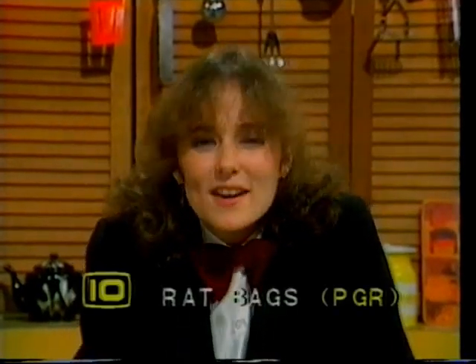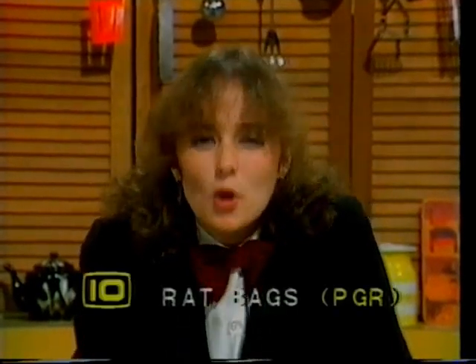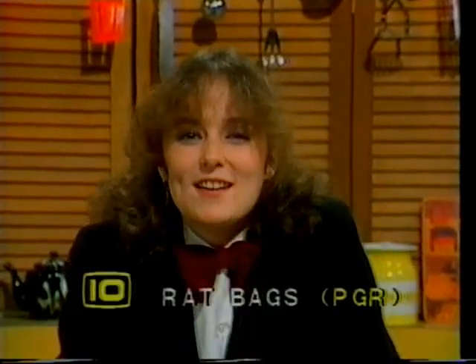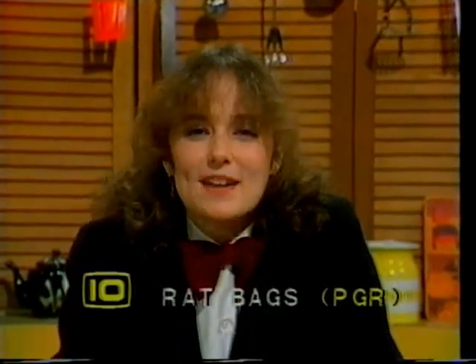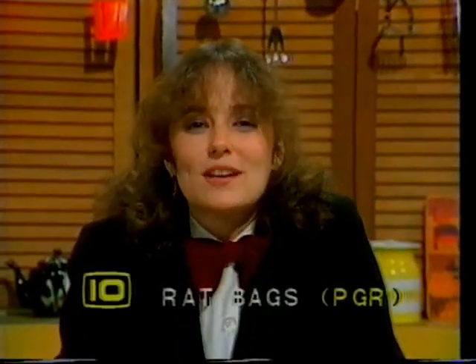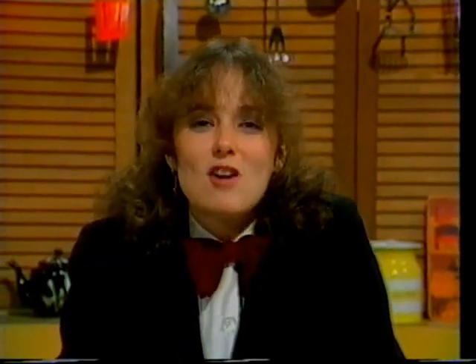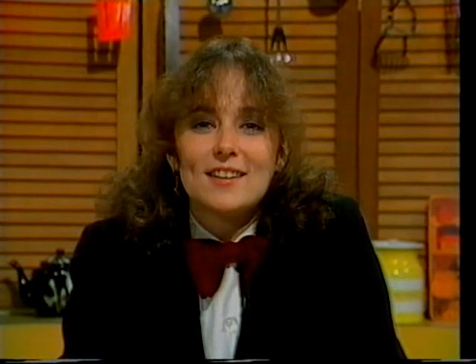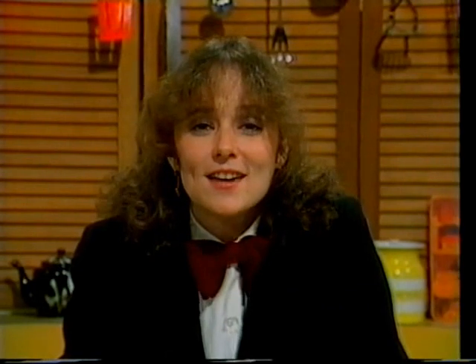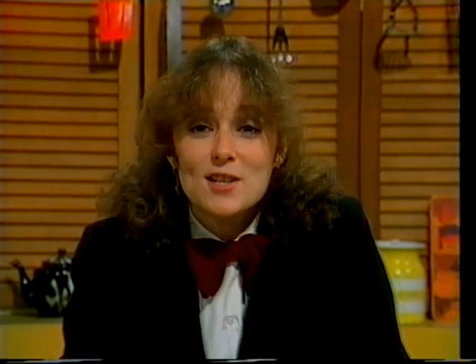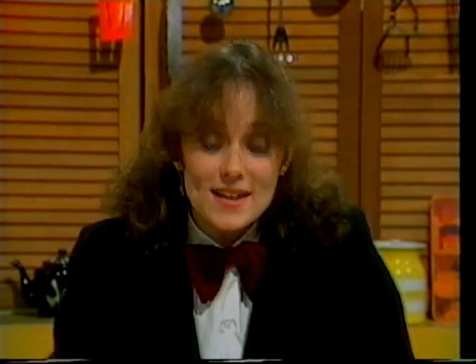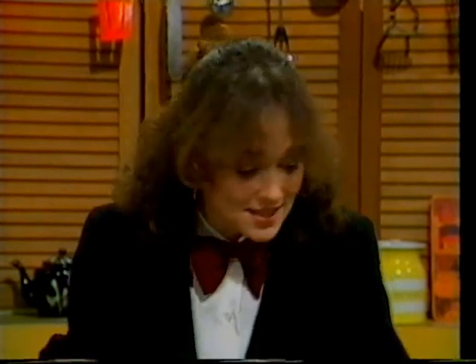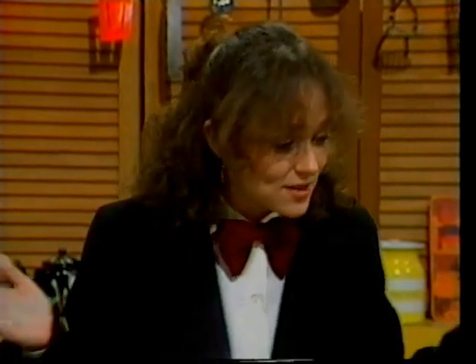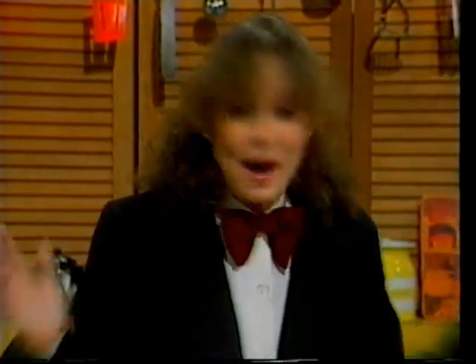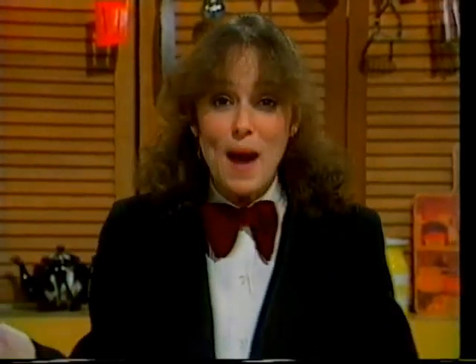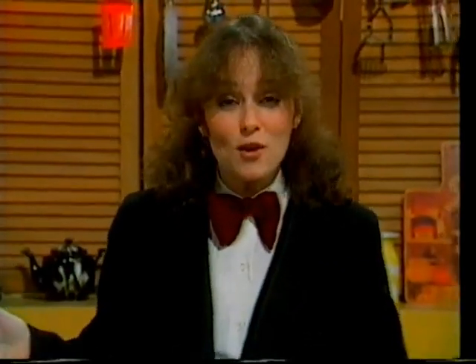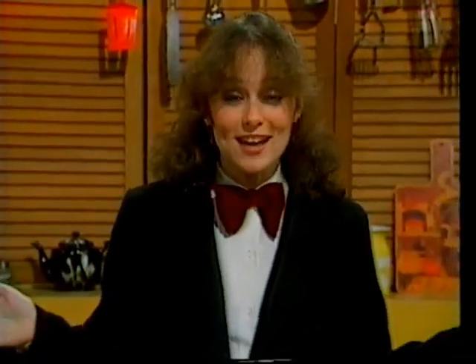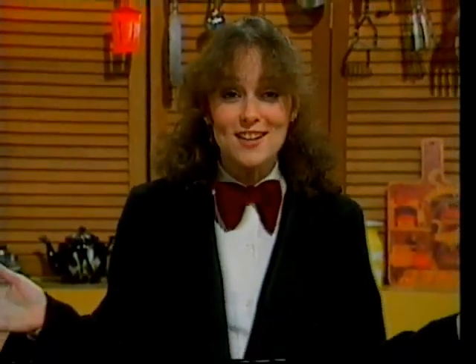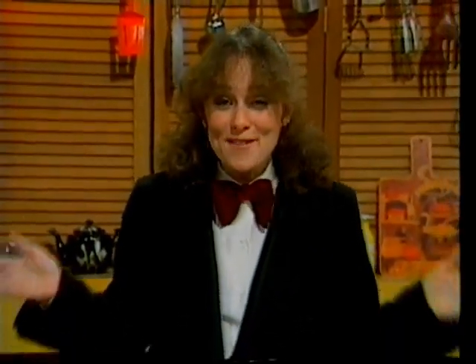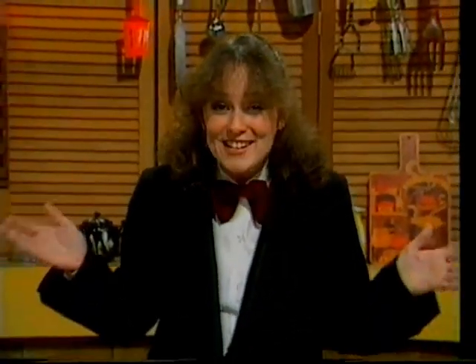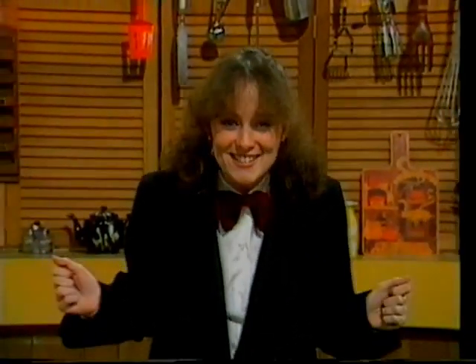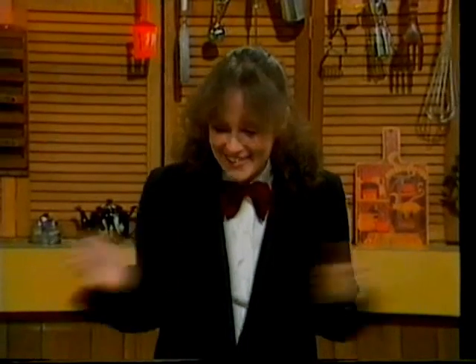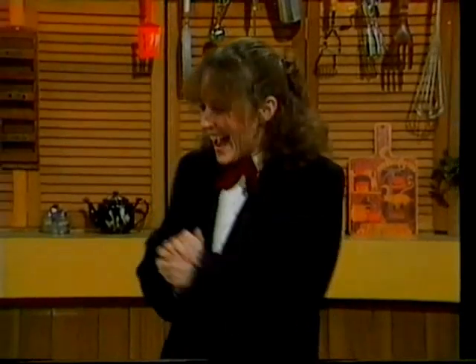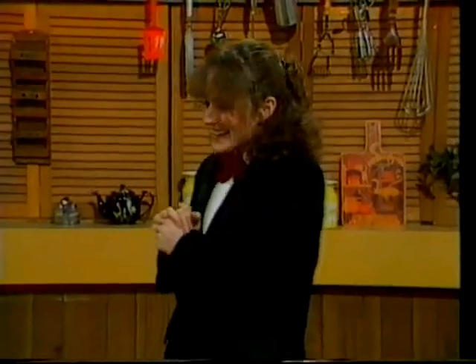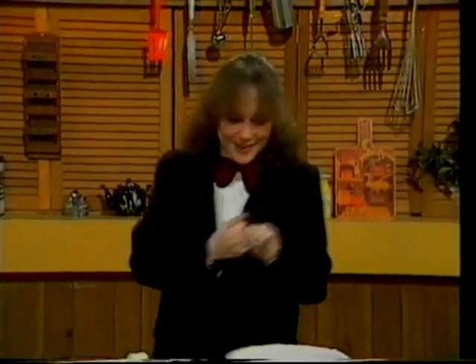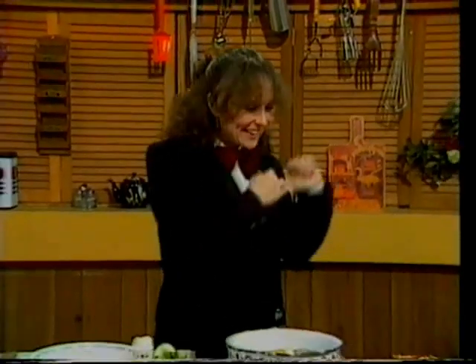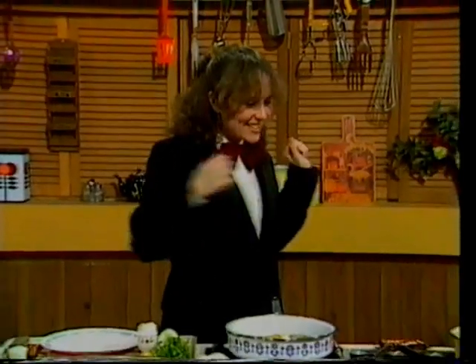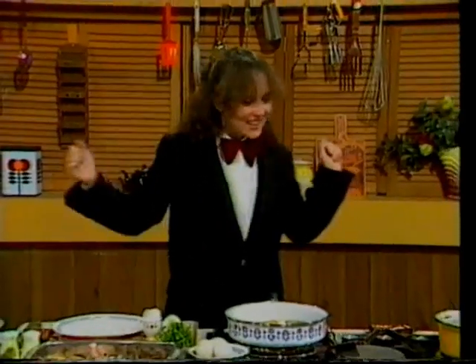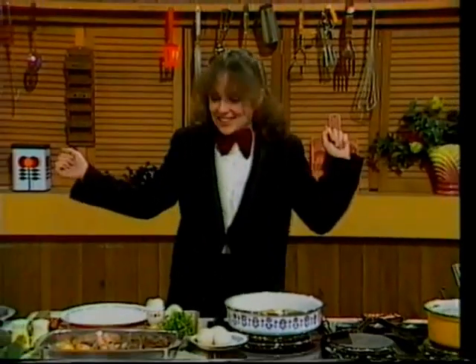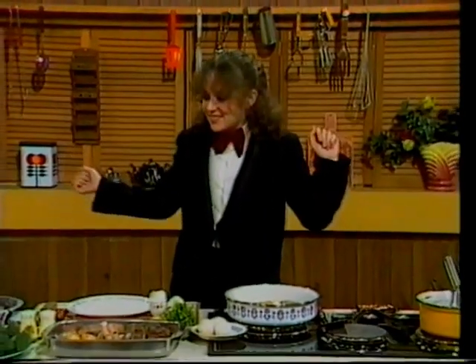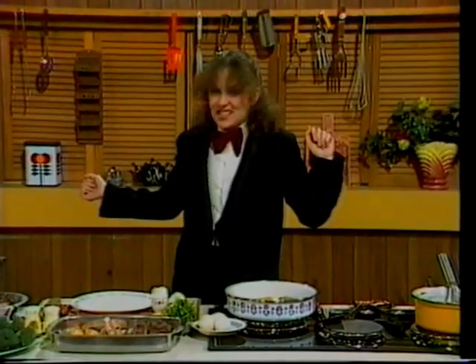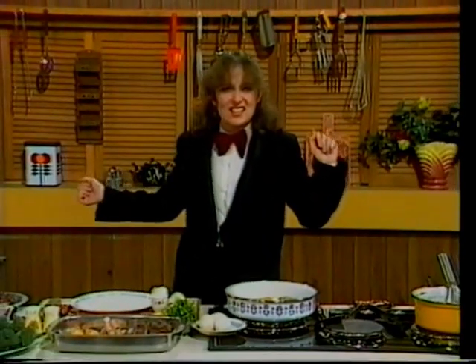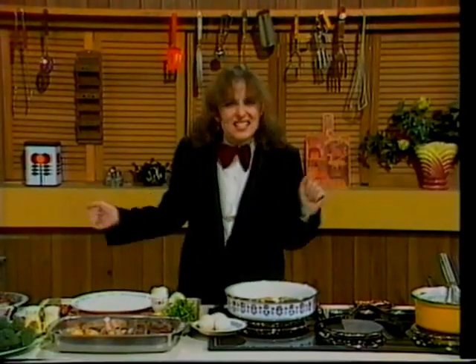One of the good things about doing a show like this is that we get to see what's in the Mars Bar's cooking section before you do. And this week it looks... disgusting.